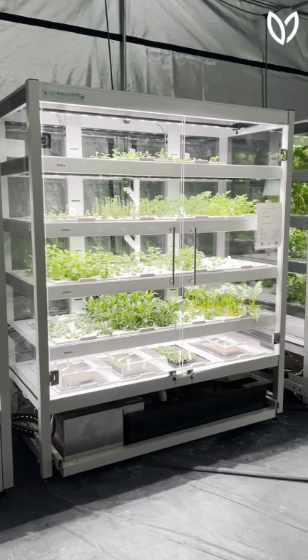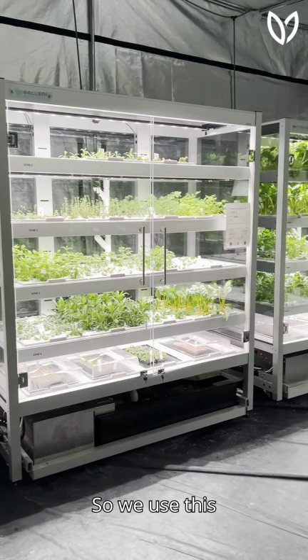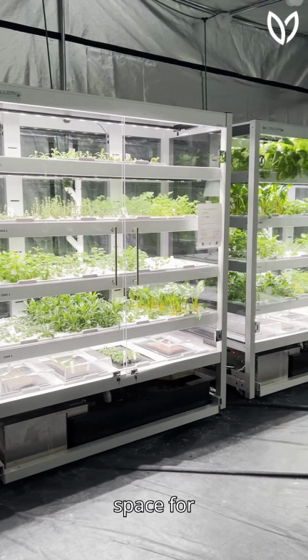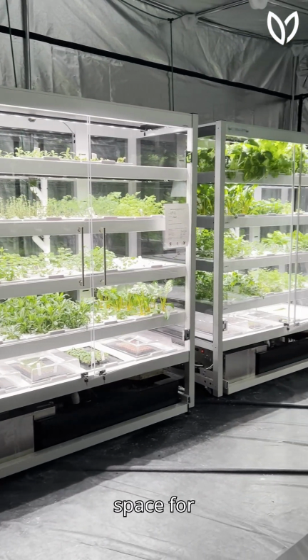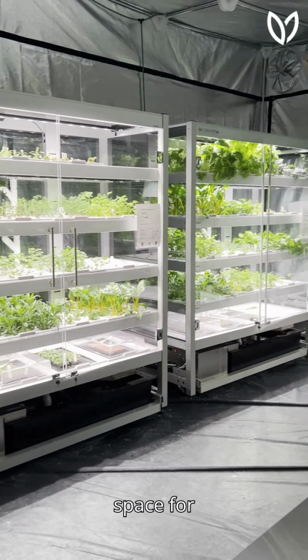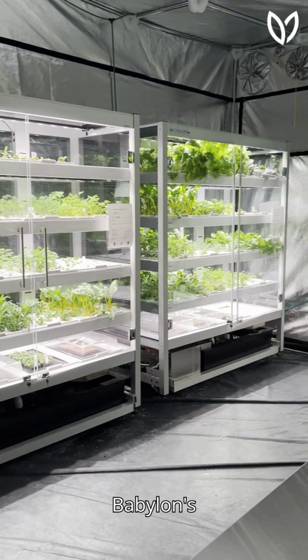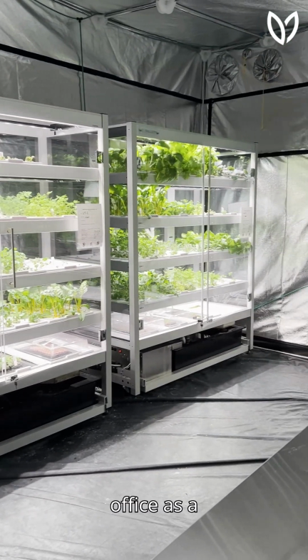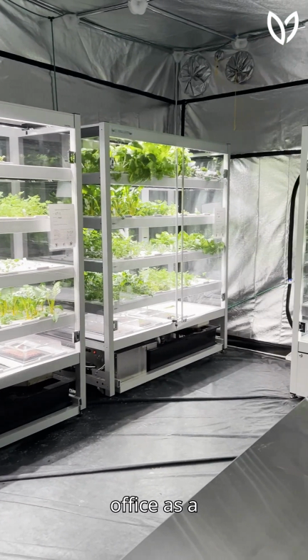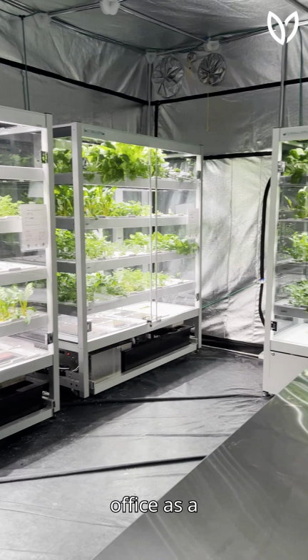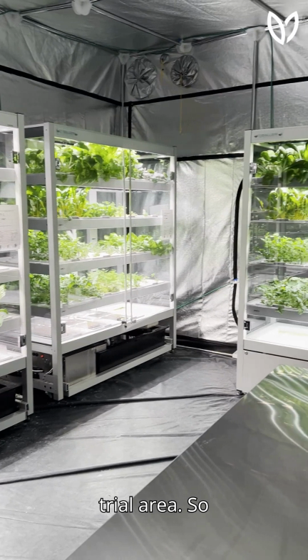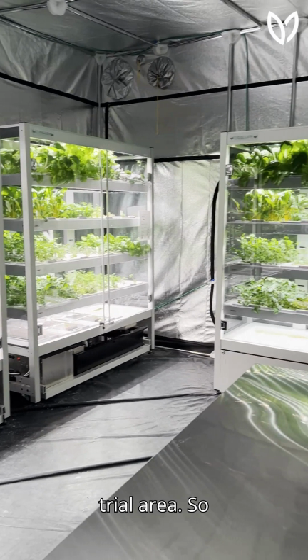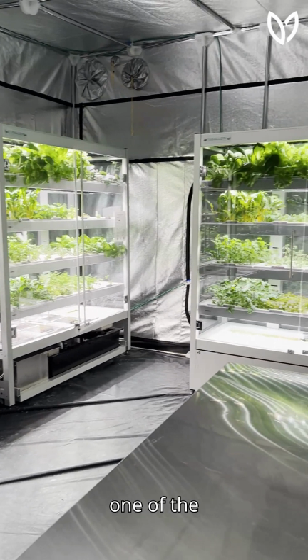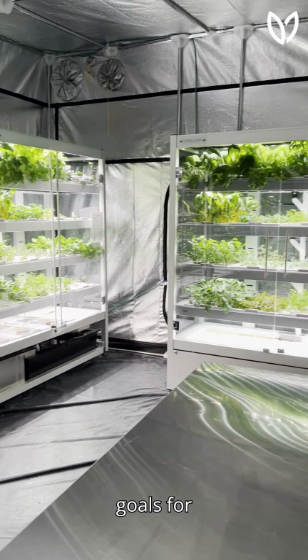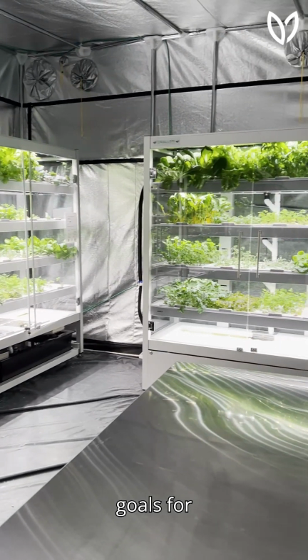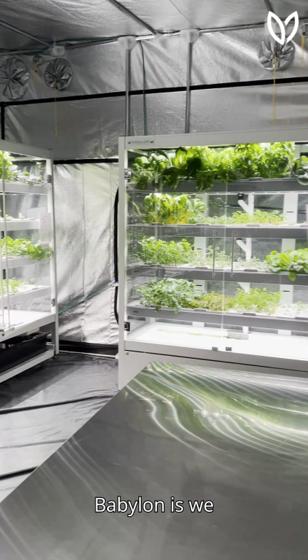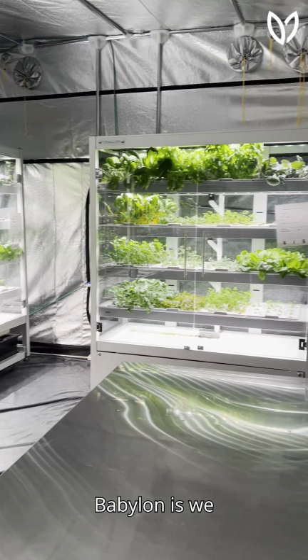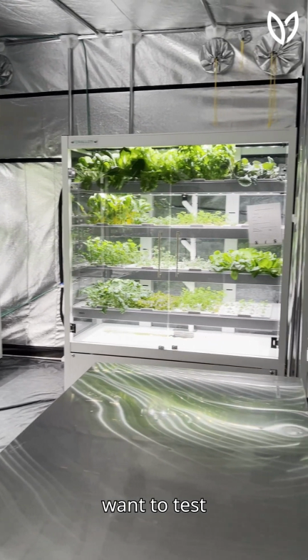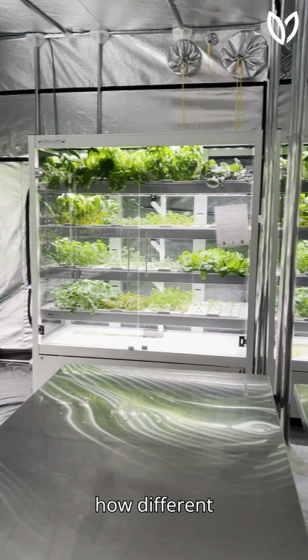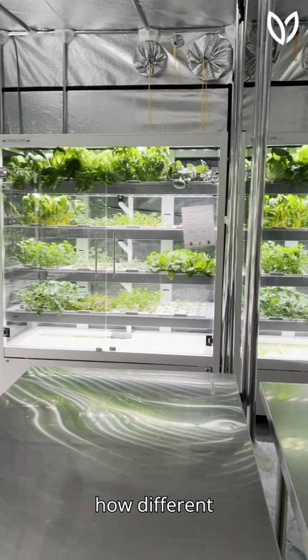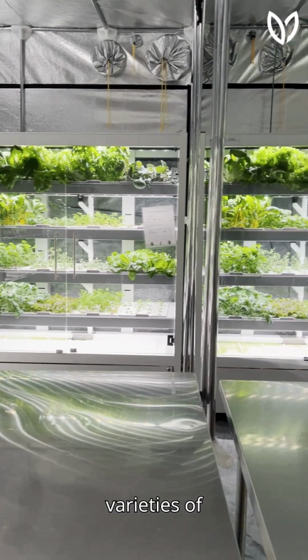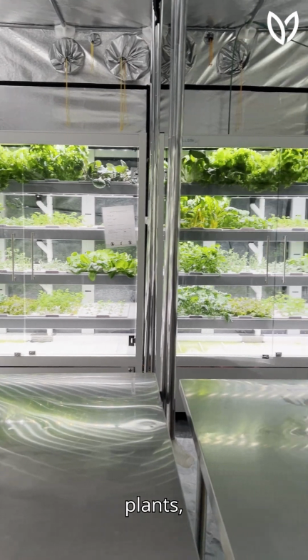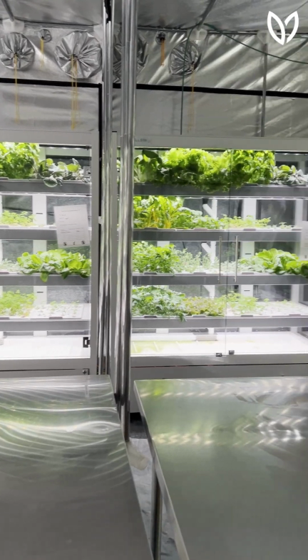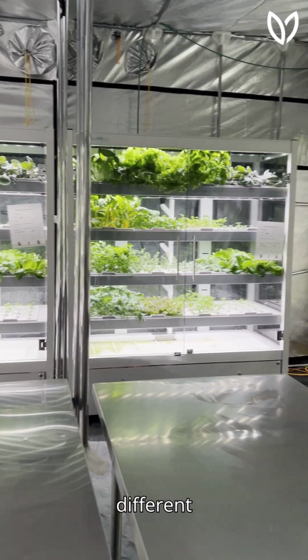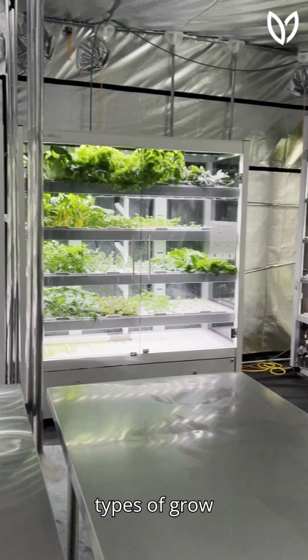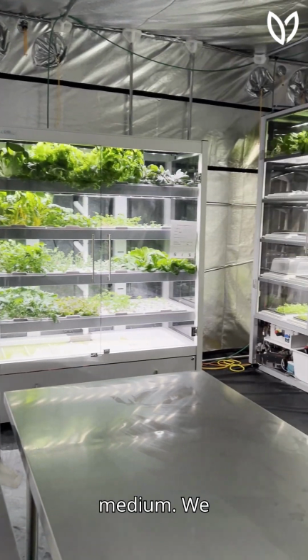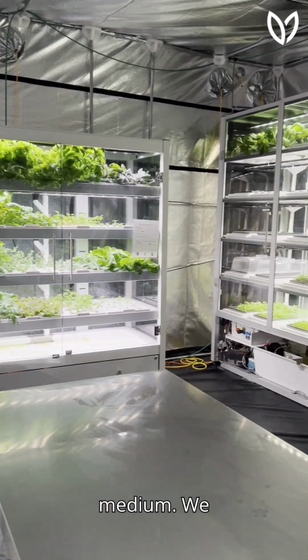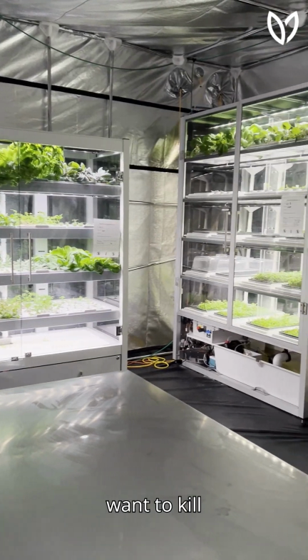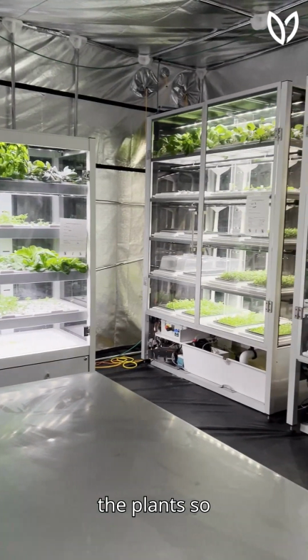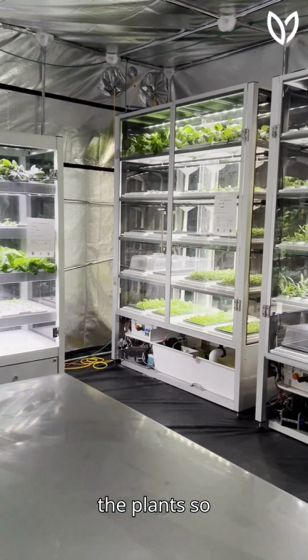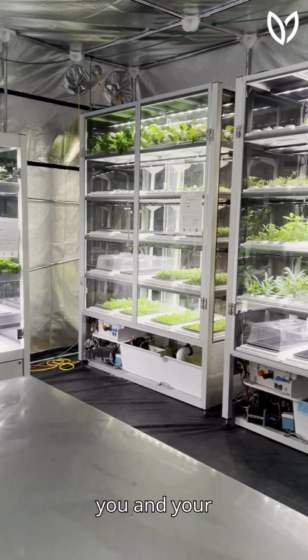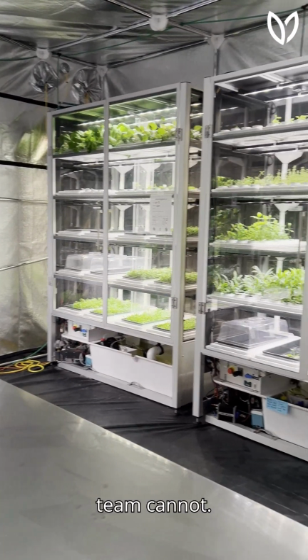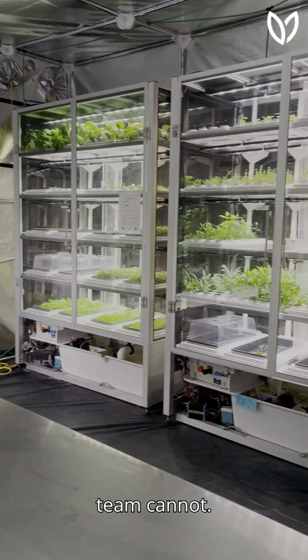We use this space for Babylon's corporate office as a trial area. One of the goals for Babylon is we want to test out different varieties of plants, different types of grow medium. We want to kill the plants so you and your team cannot.